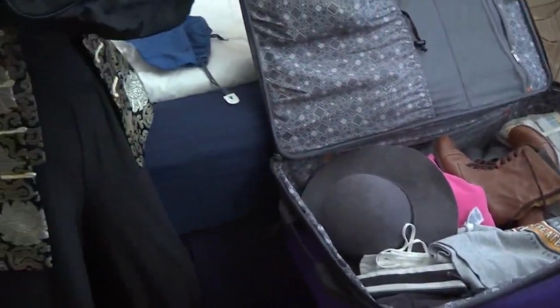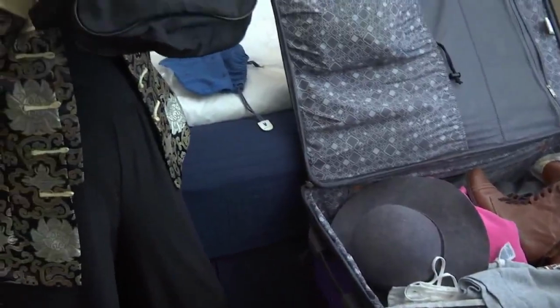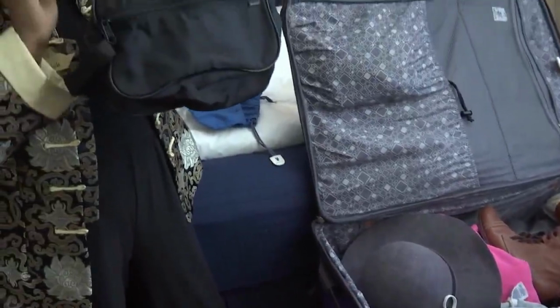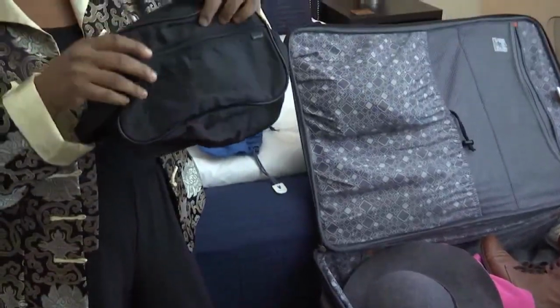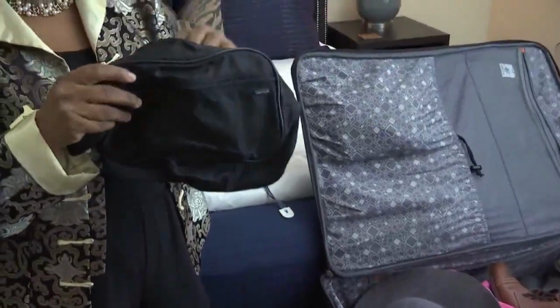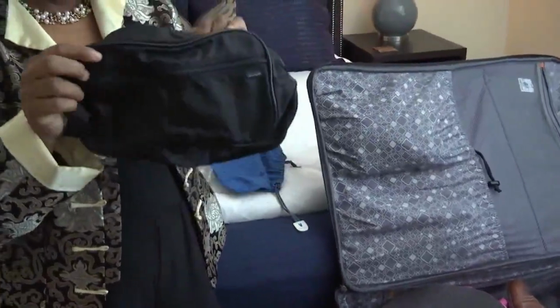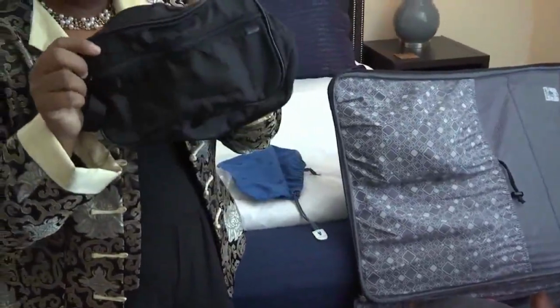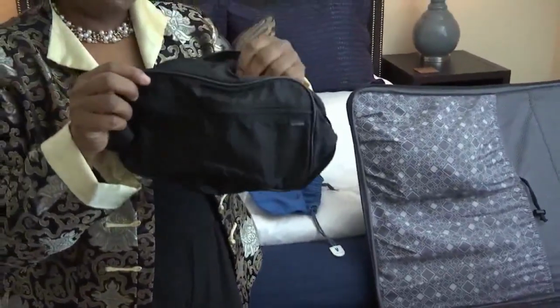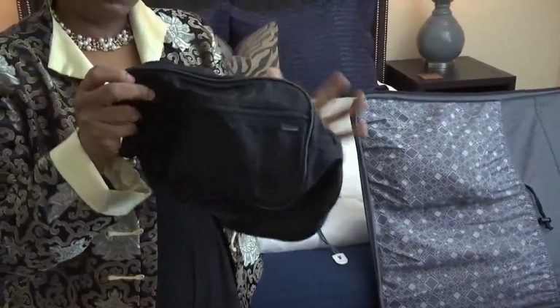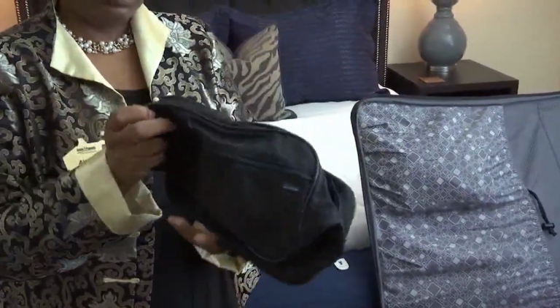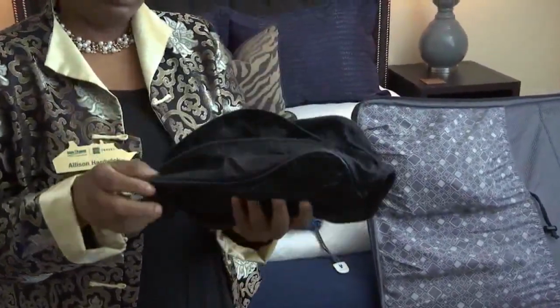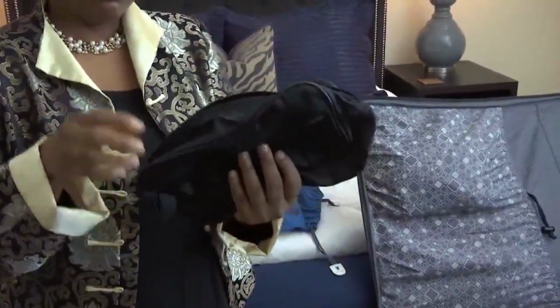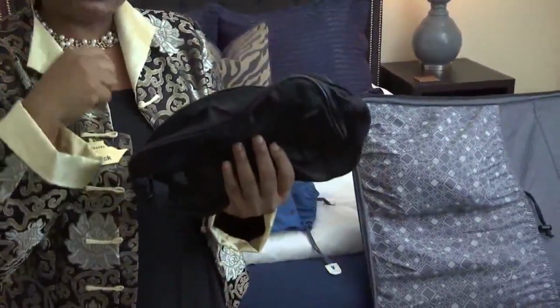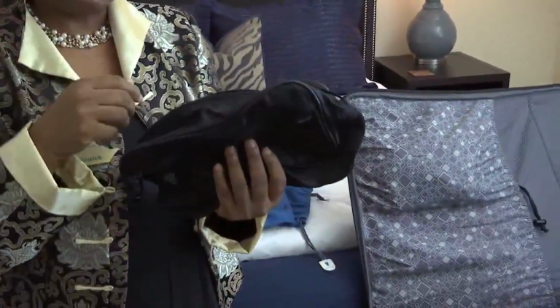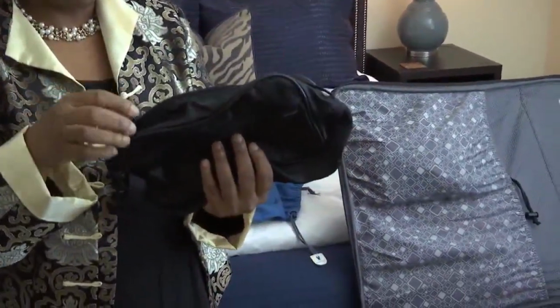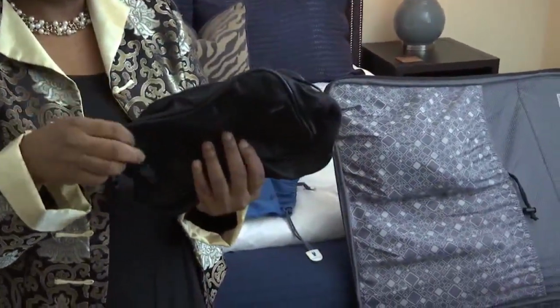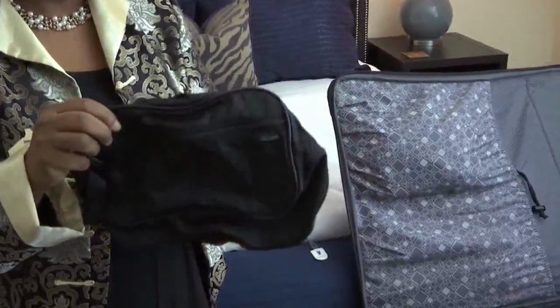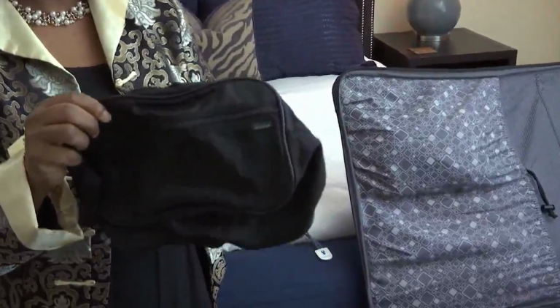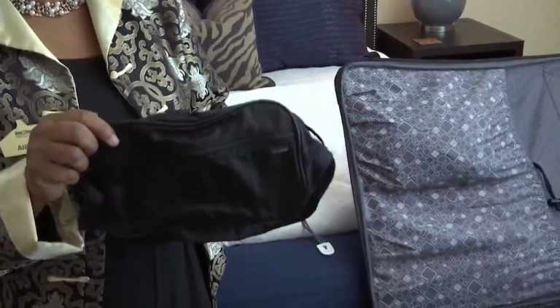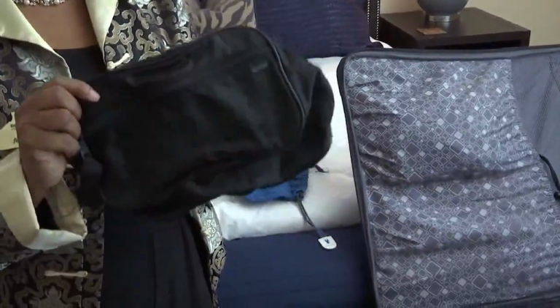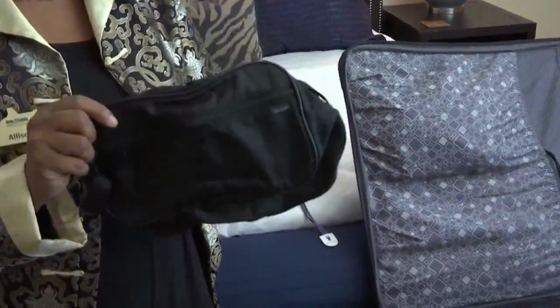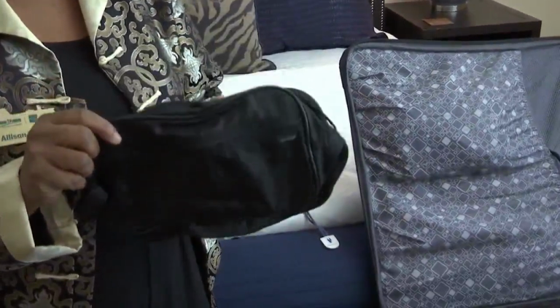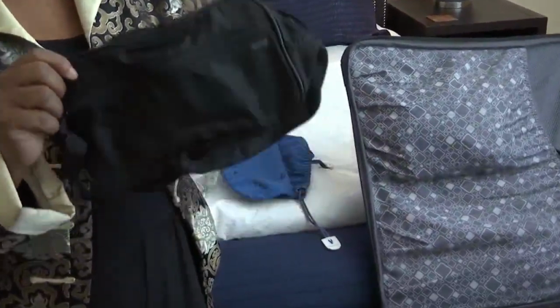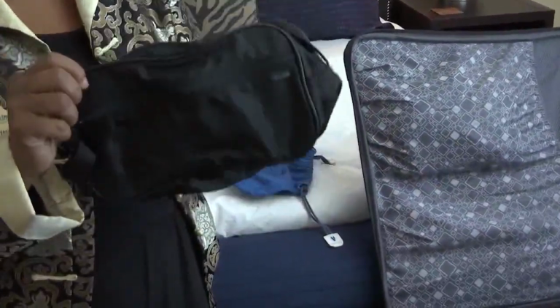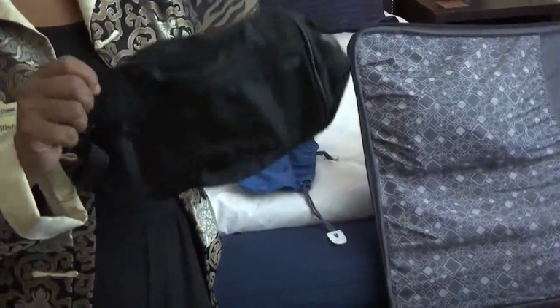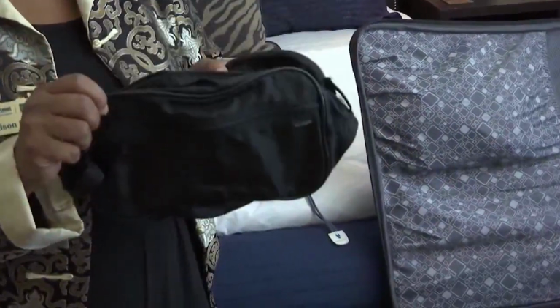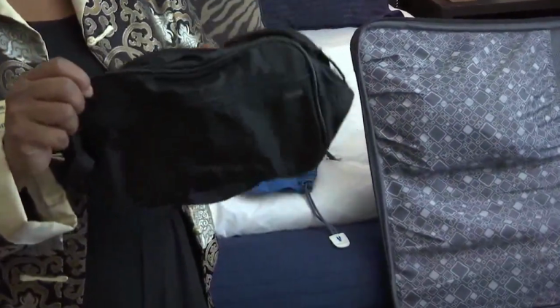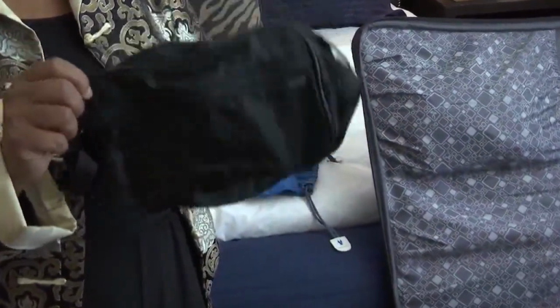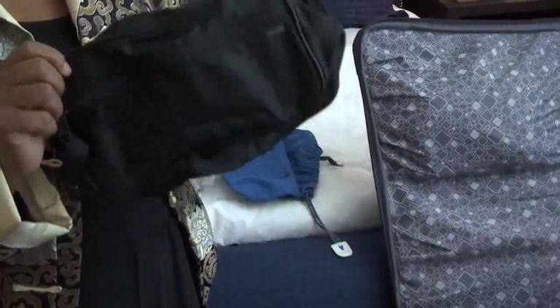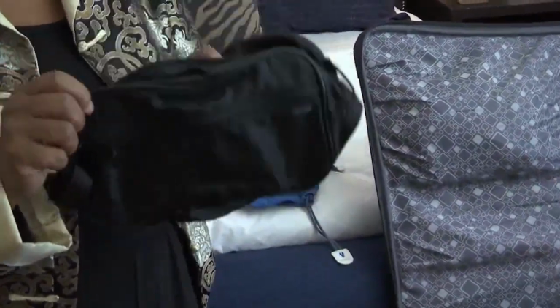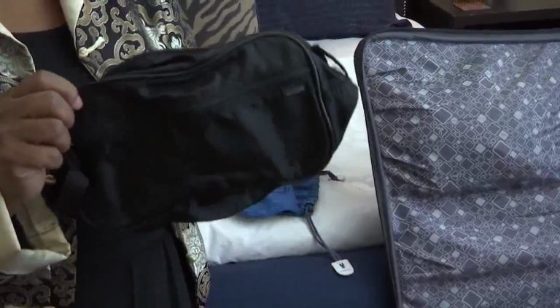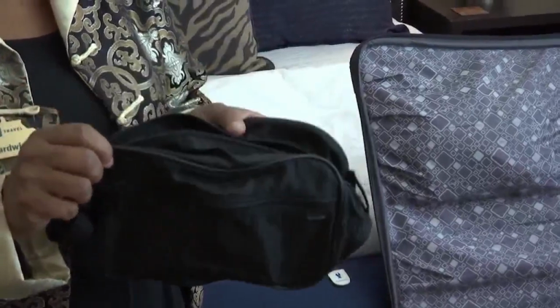The men that are traveling probably need their shavers and razors. Those cannot go in the carry-on, but they can go in your checked bag.